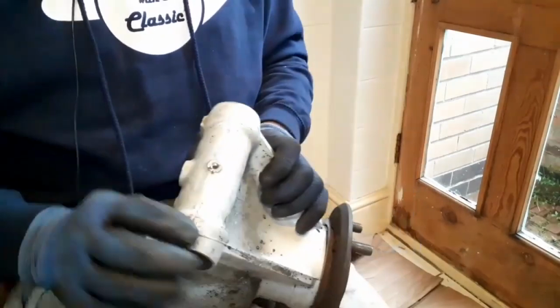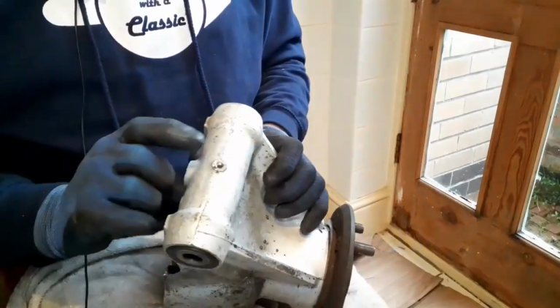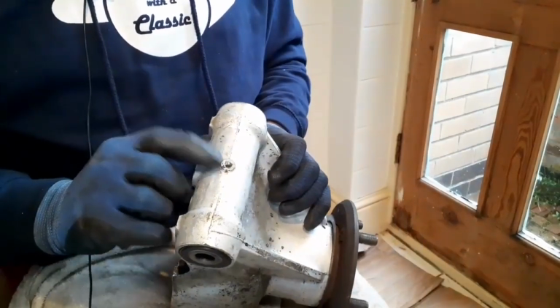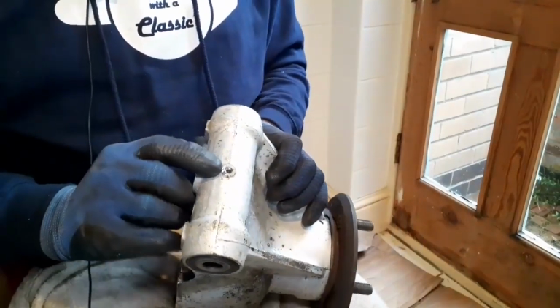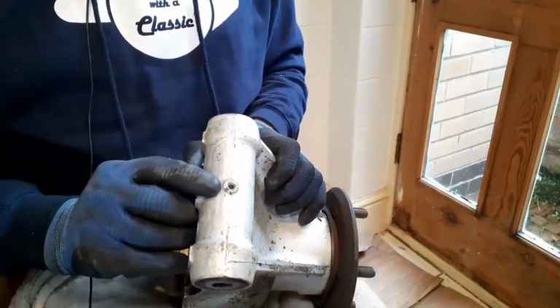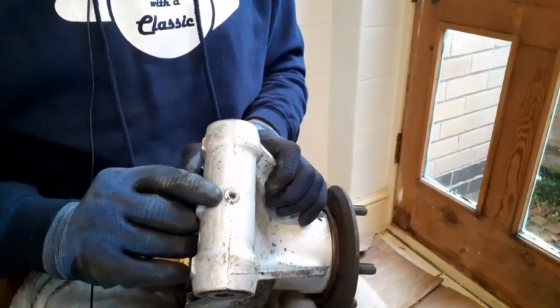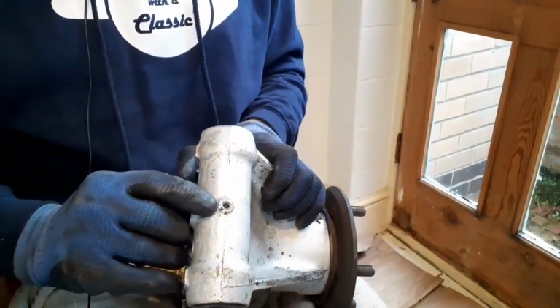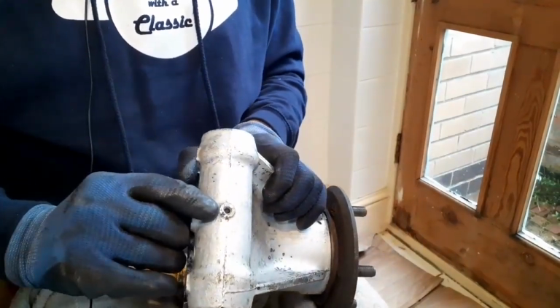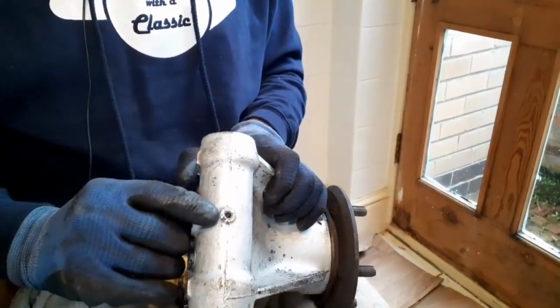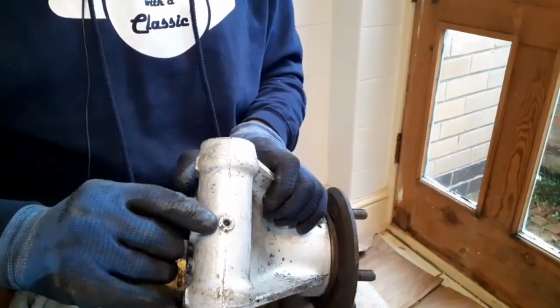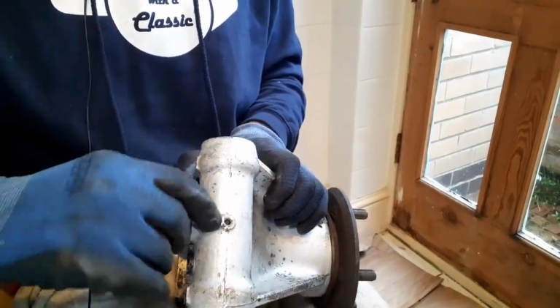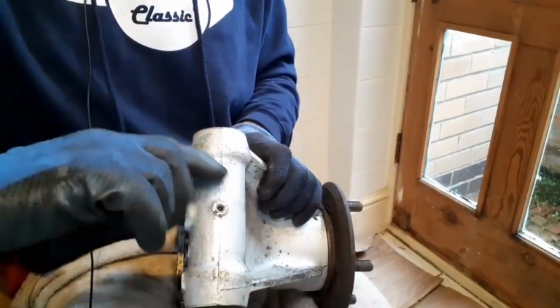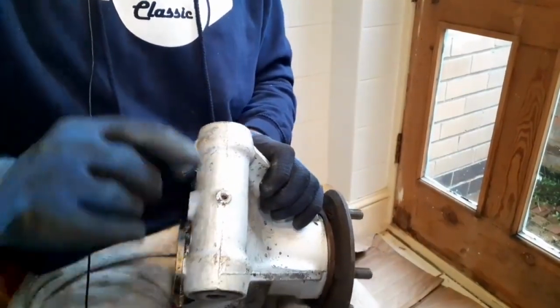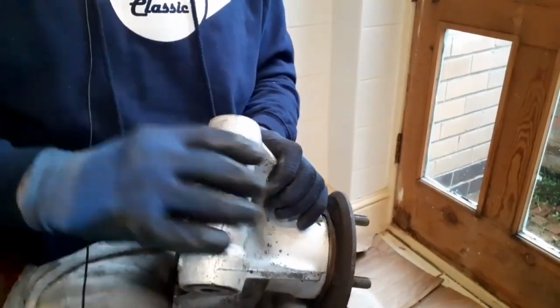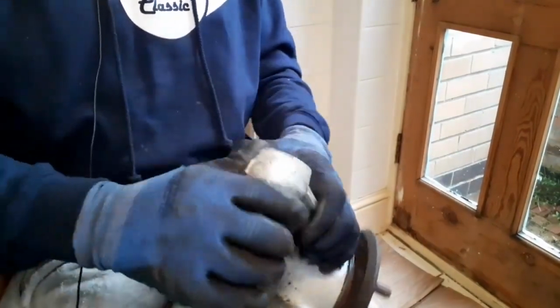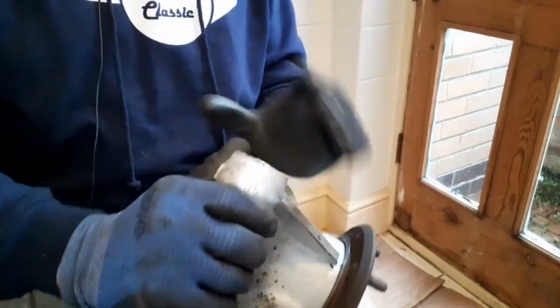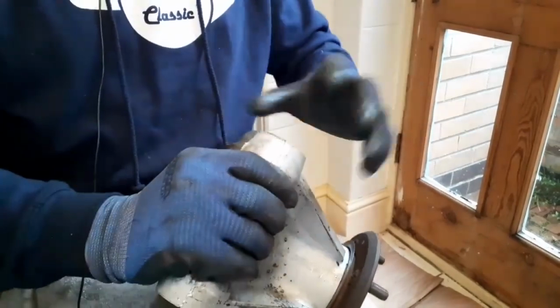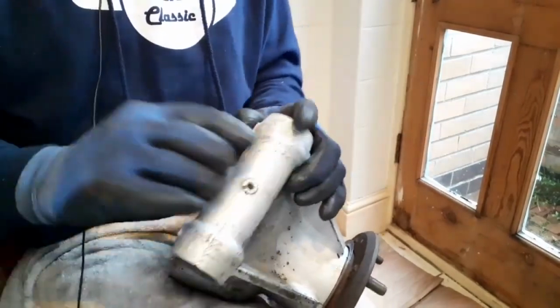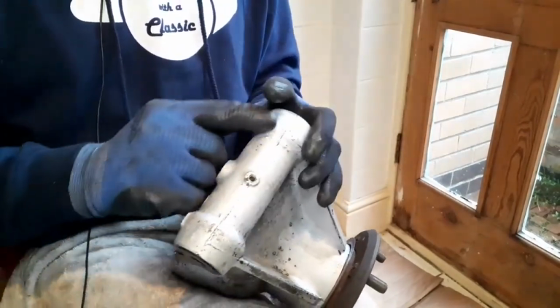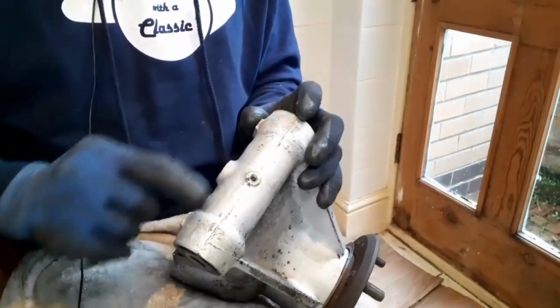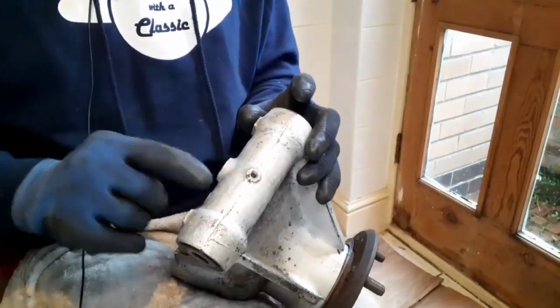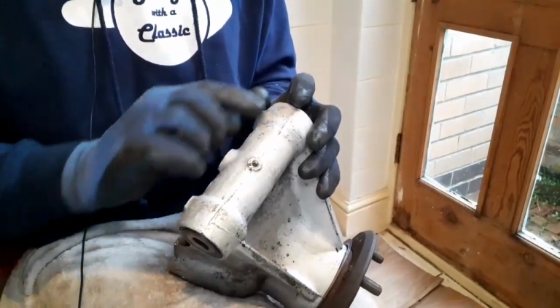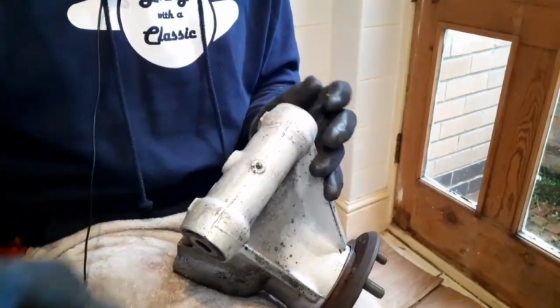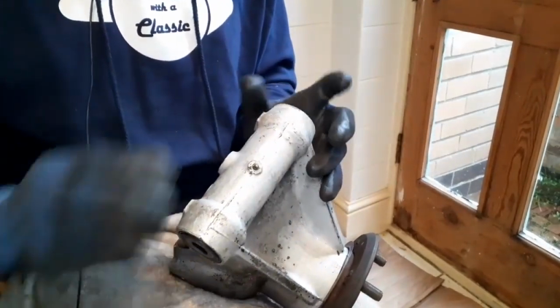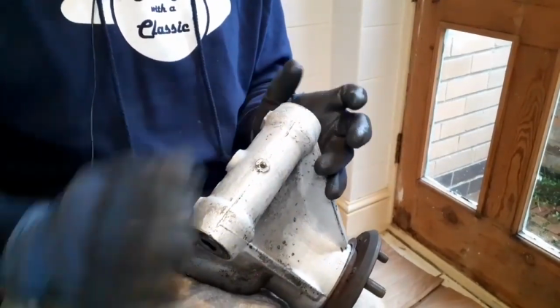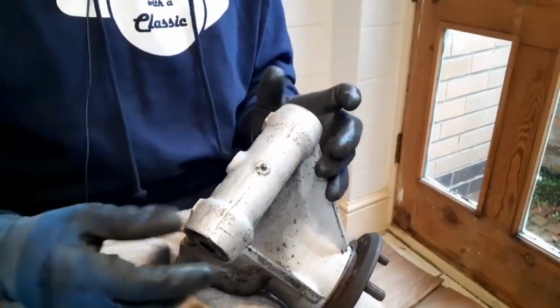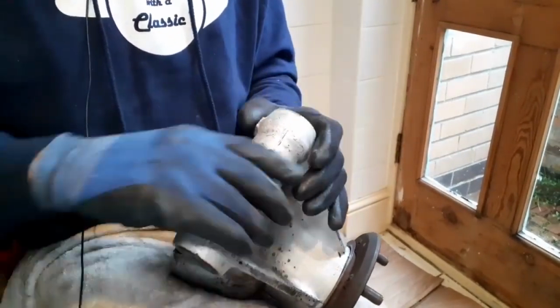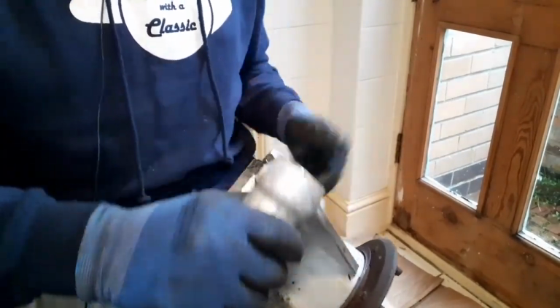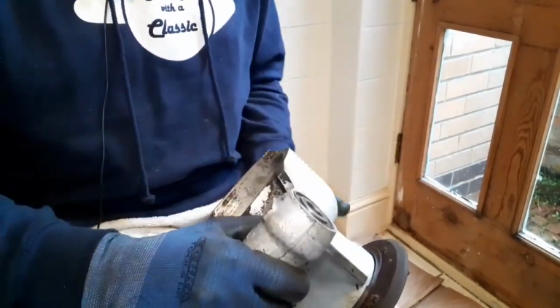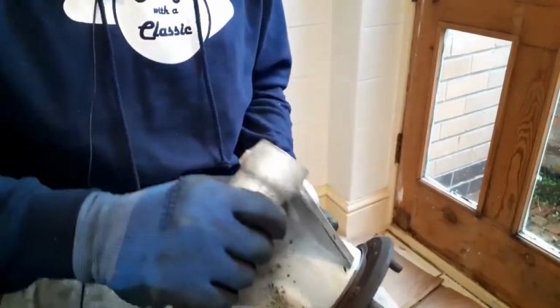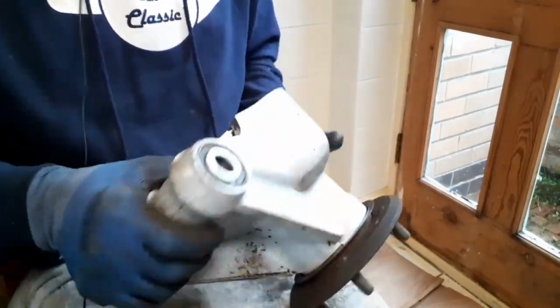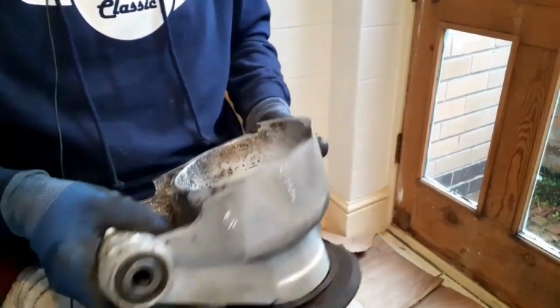There should be a grease nipple on there, which I've removed and I'm going to clean it, put it in. I'll clean everything up and pack that with grease before I put it back on the car.